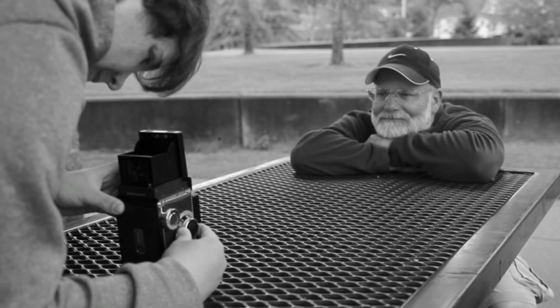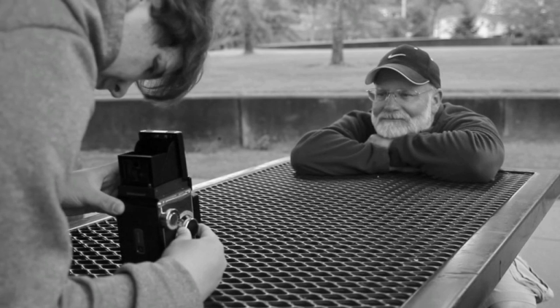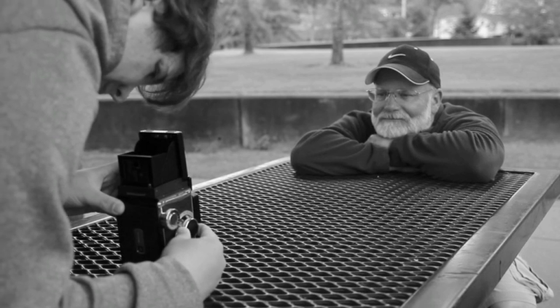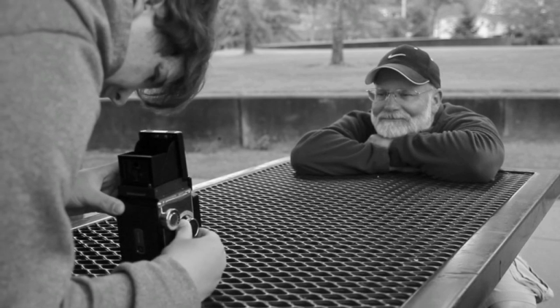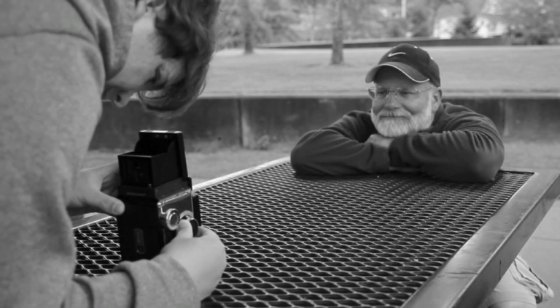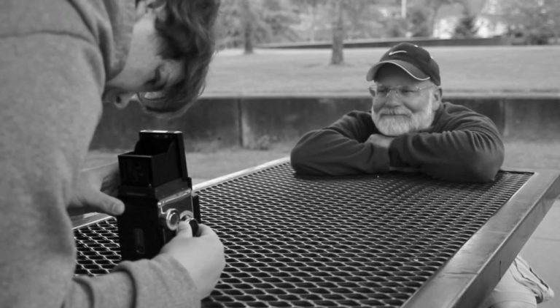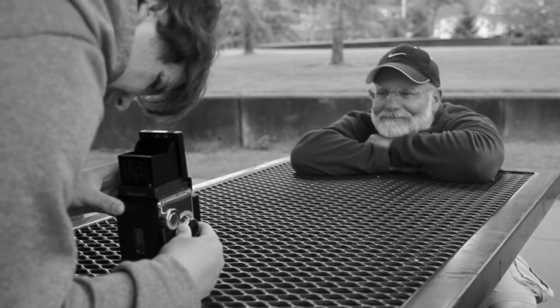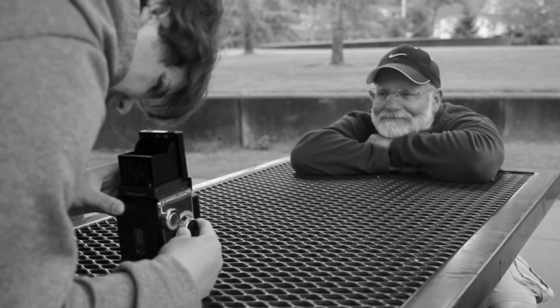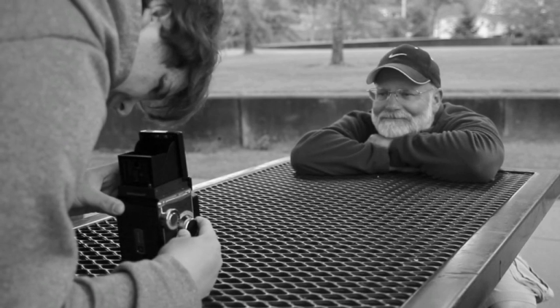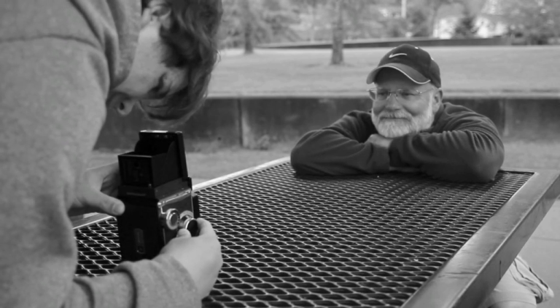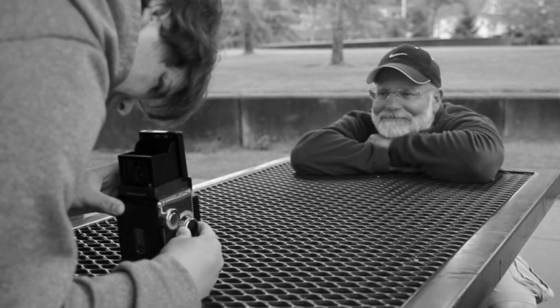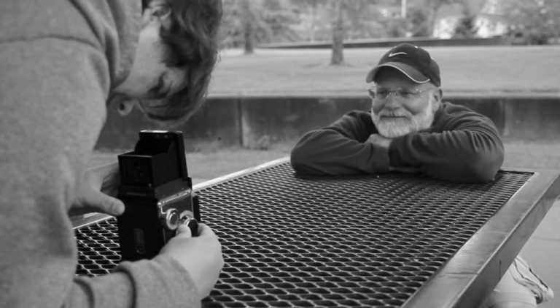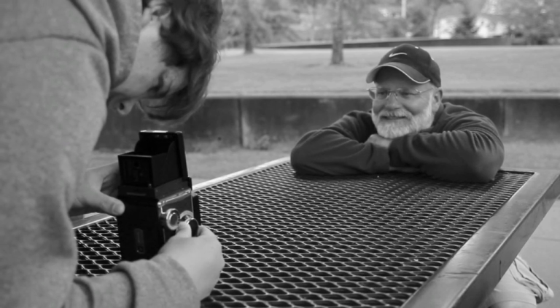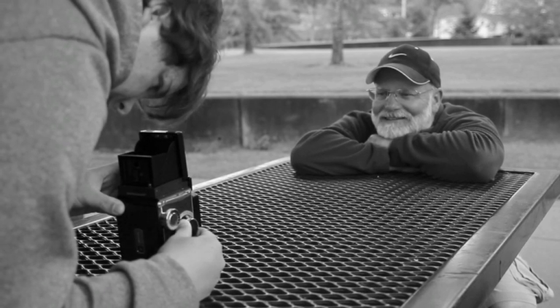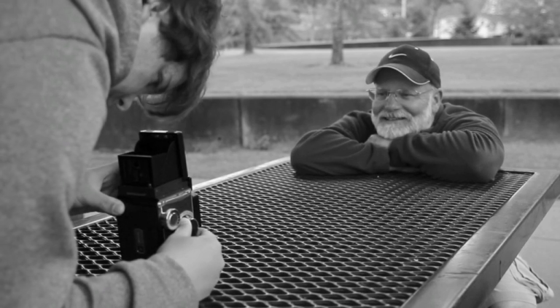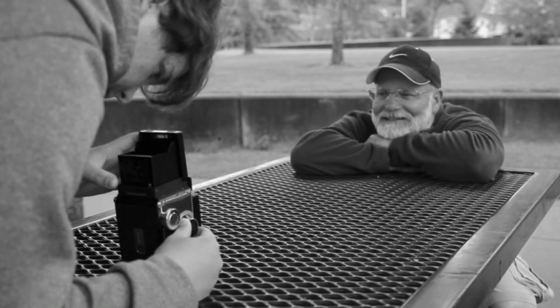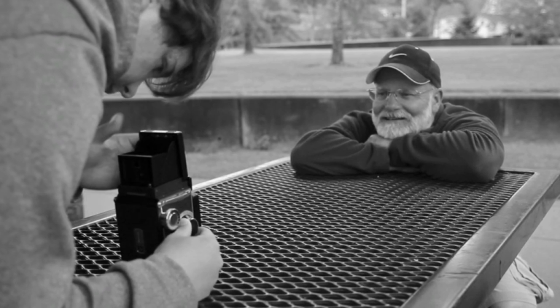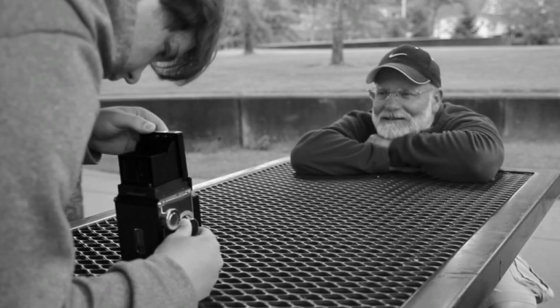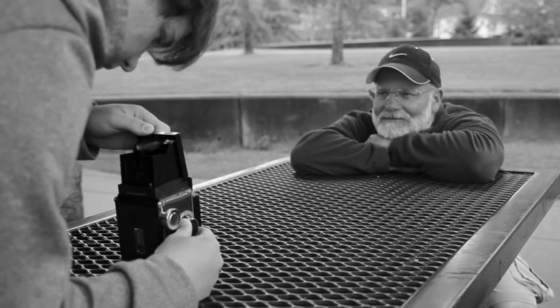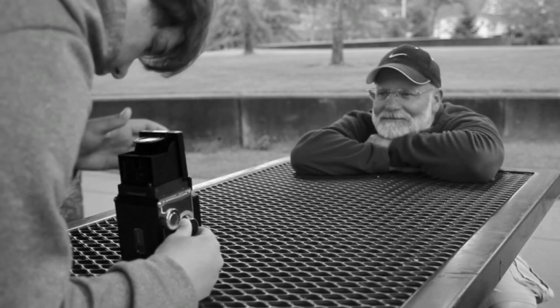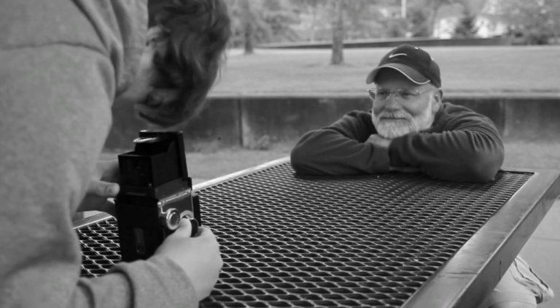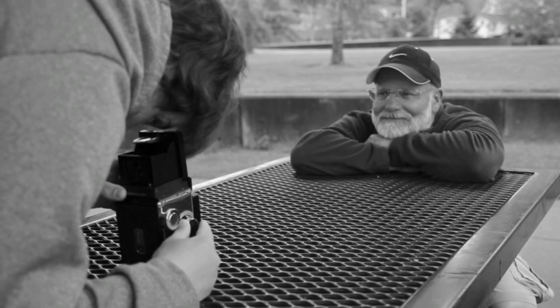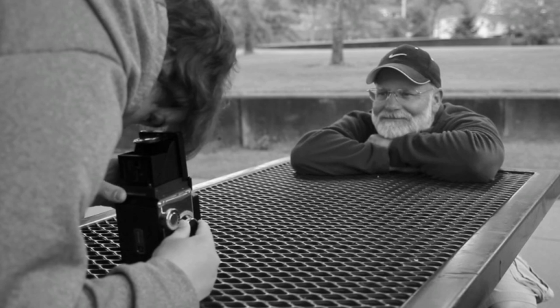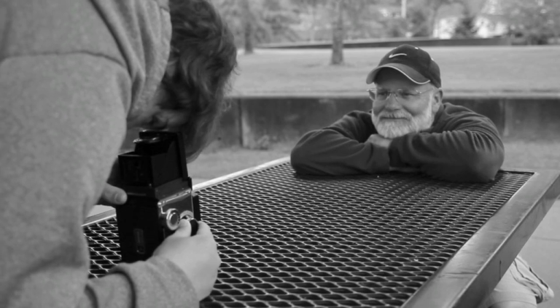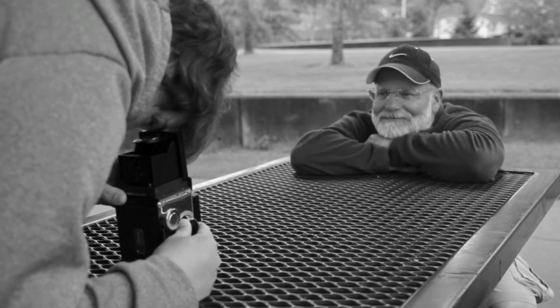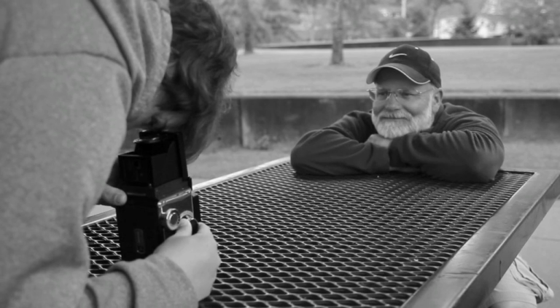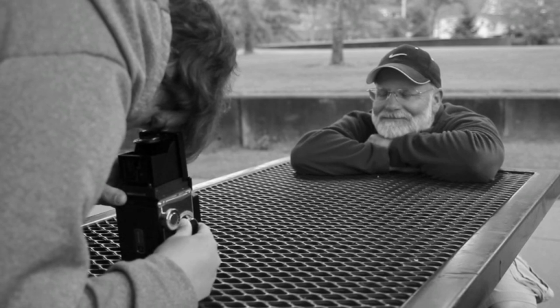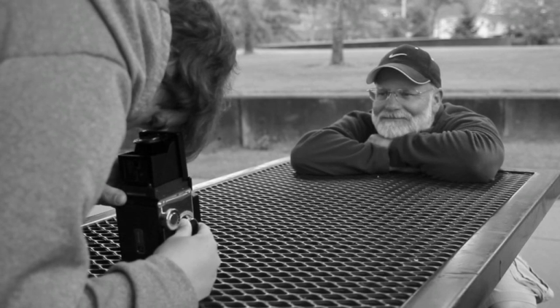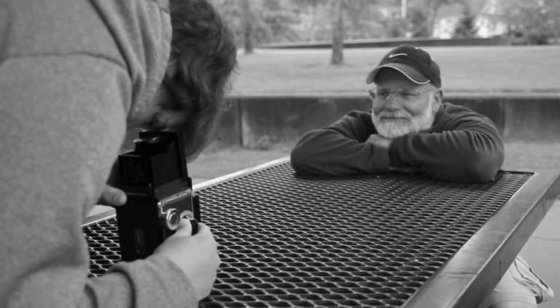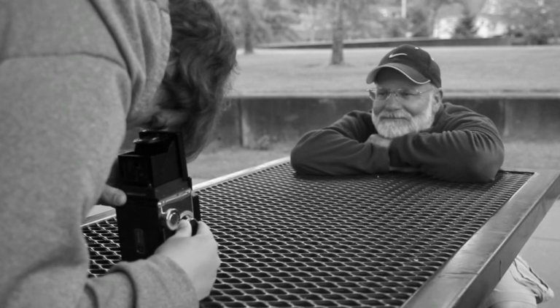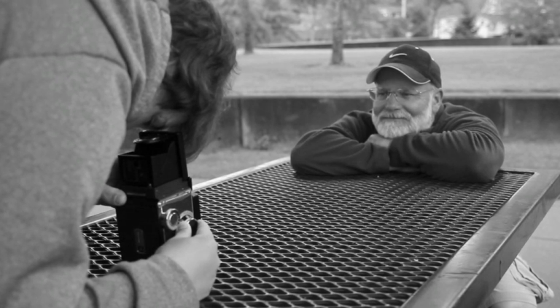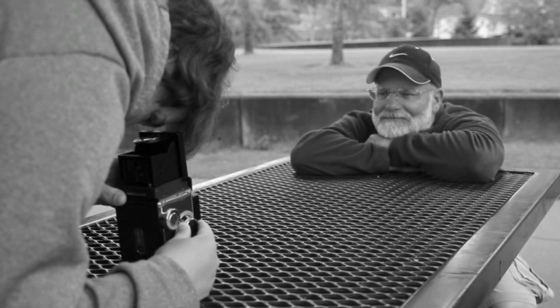Next you're going to want to focus, so twist the bottom right knob on the camera, and to ensure you have the focus tack sharp you pop out the magnifying glass.